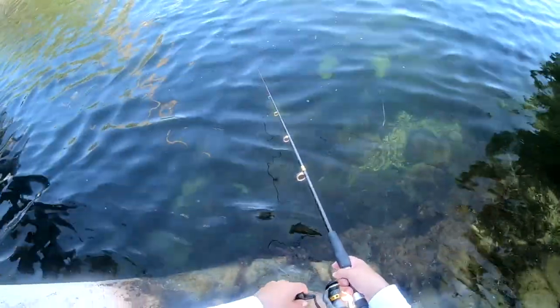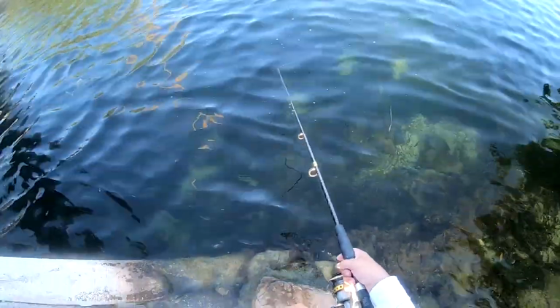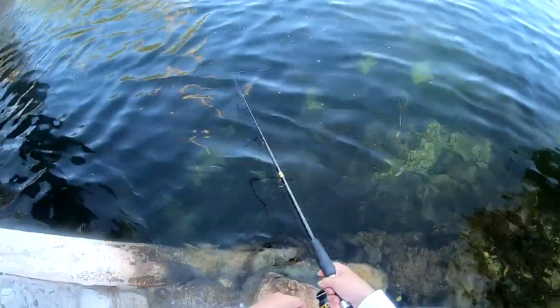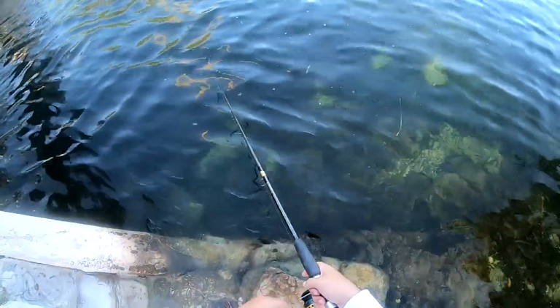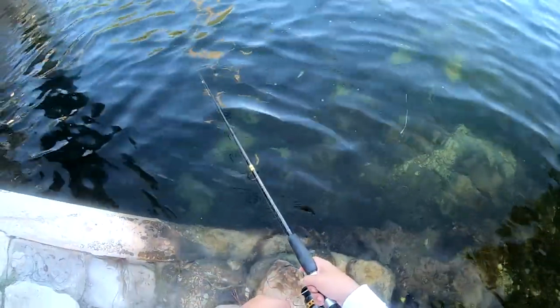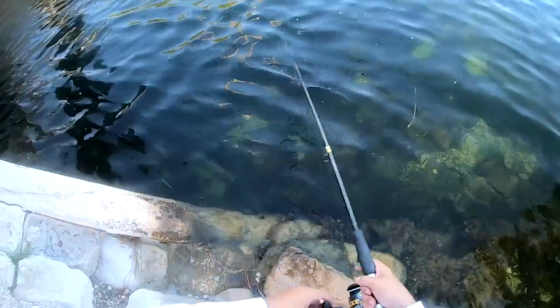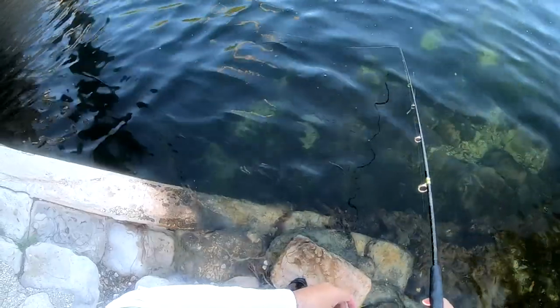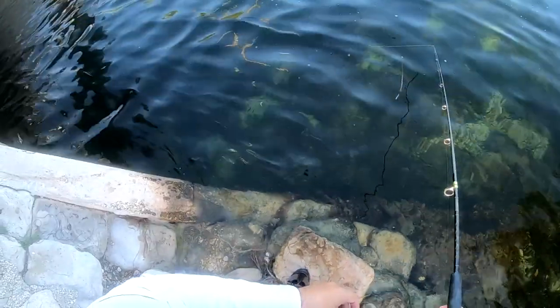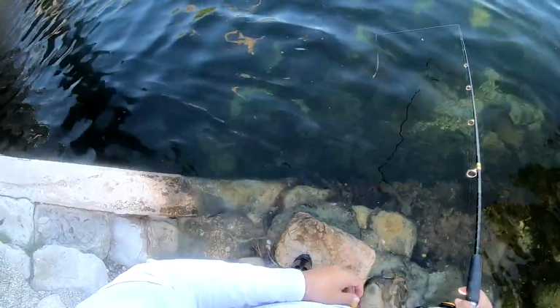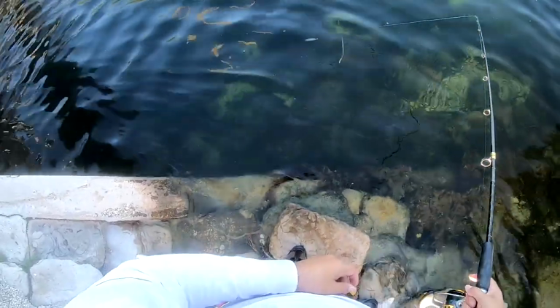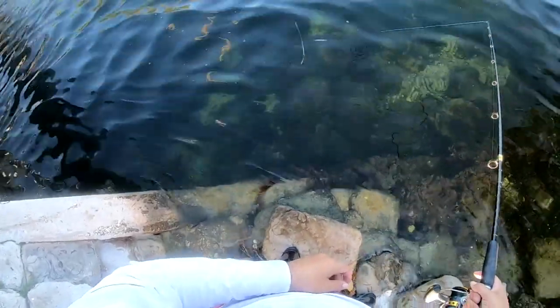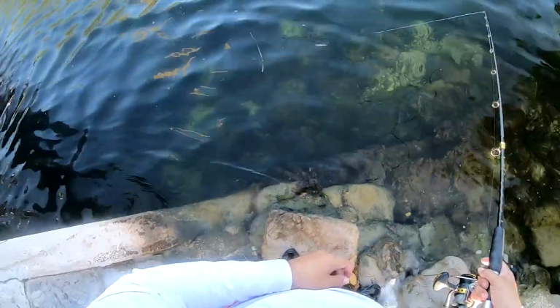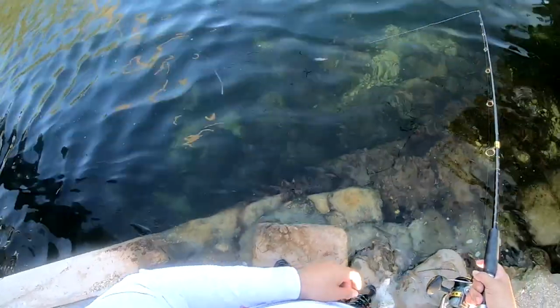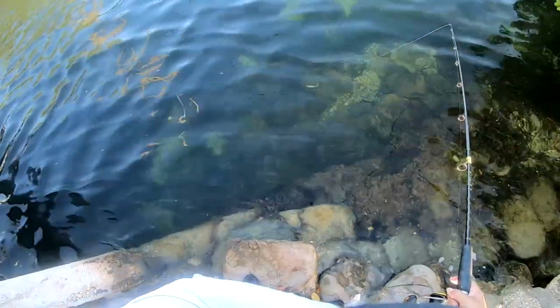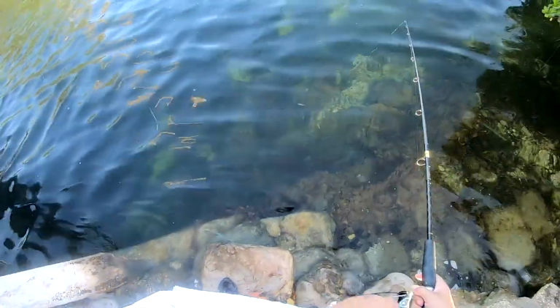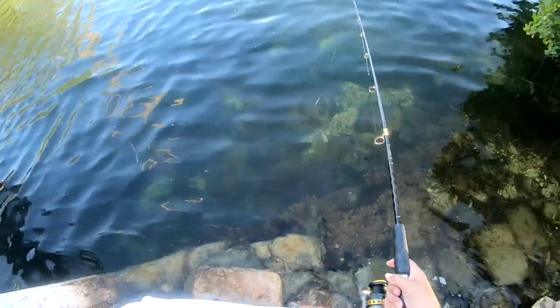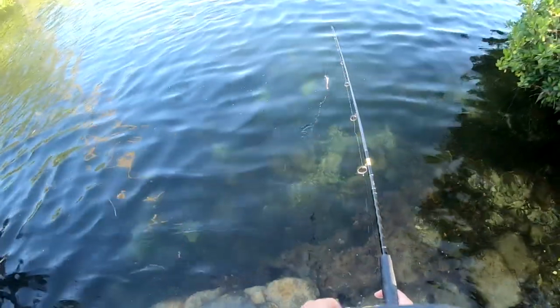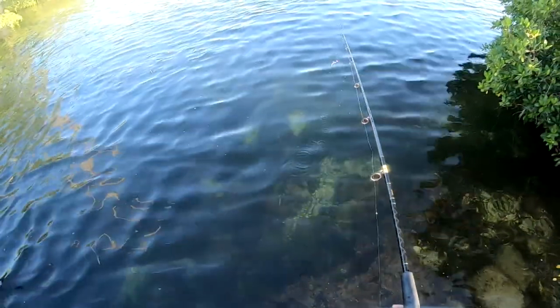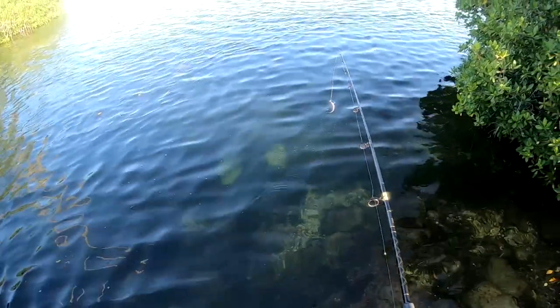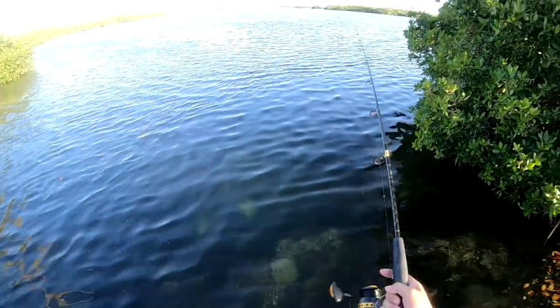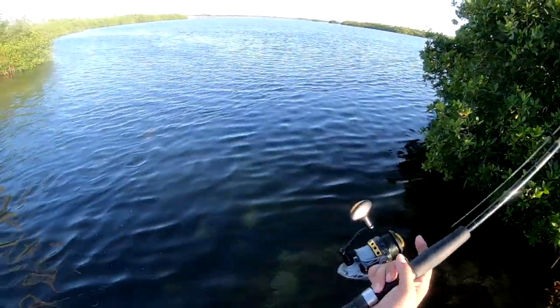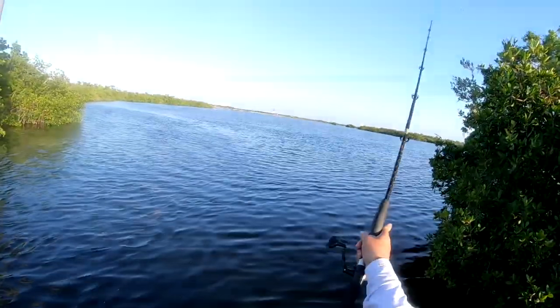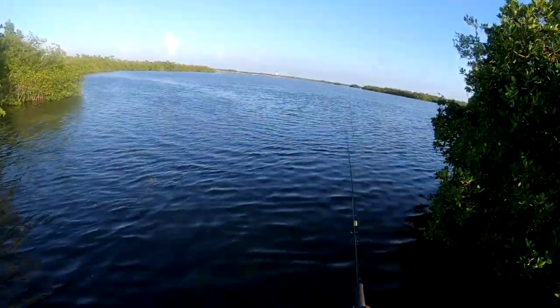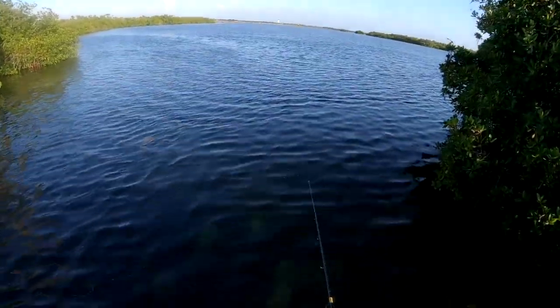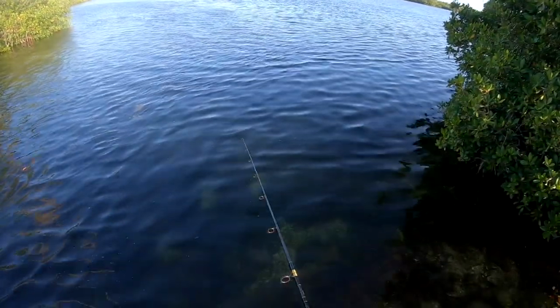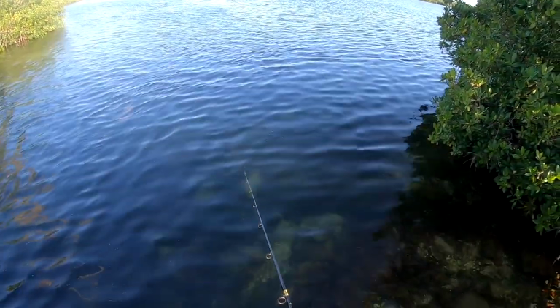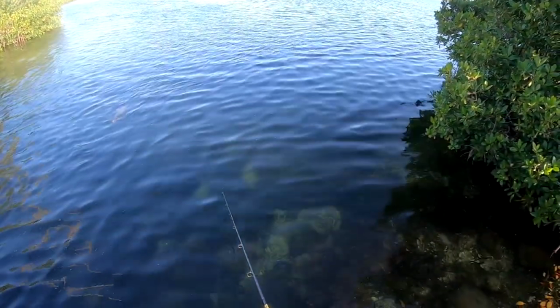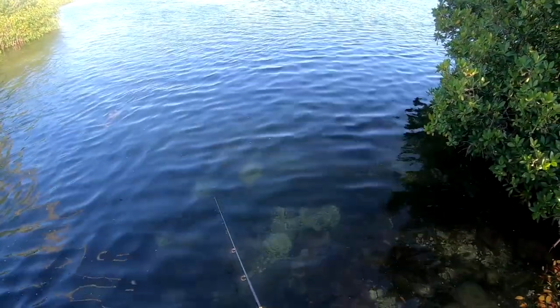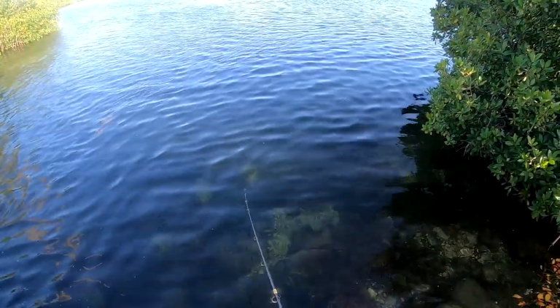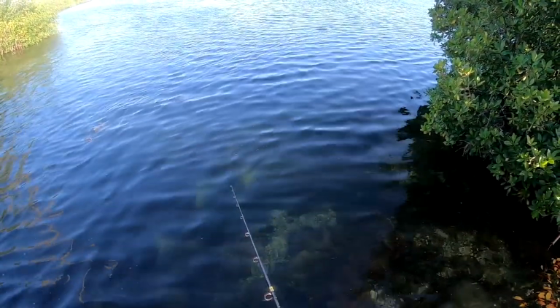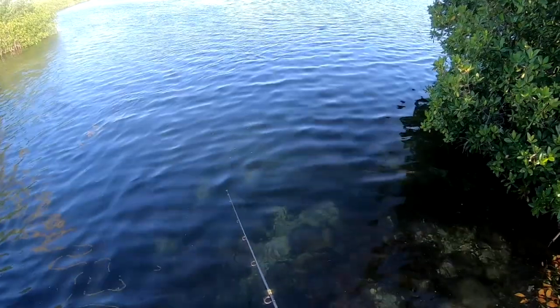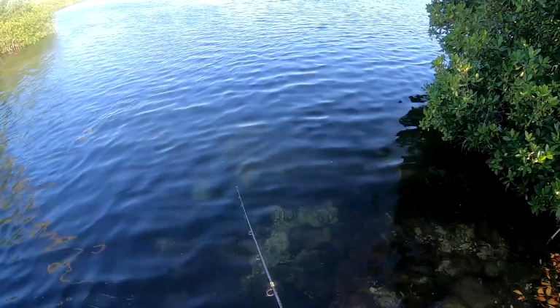I don't know if you guys can see it in the water but it looks really good — looks like a little pilchard, more like a glass minnow actually.